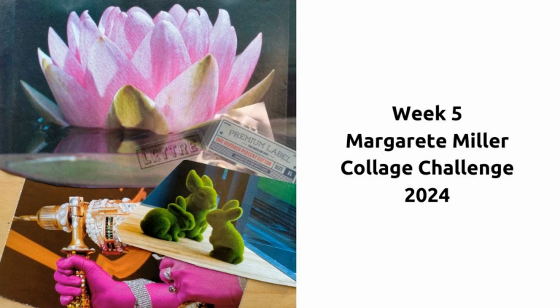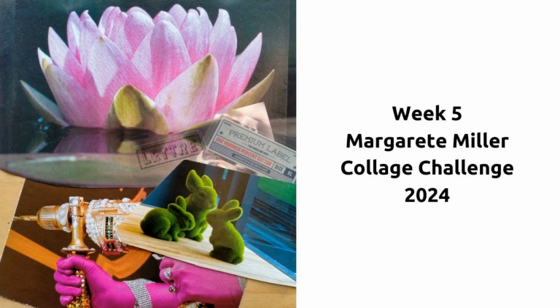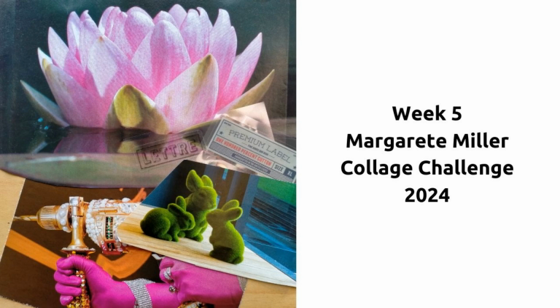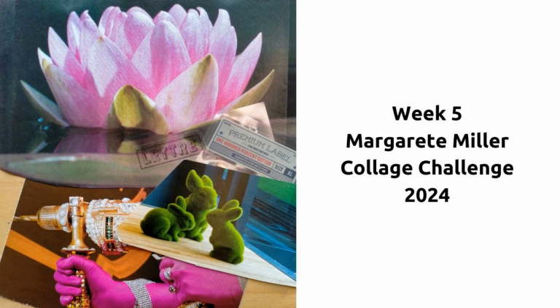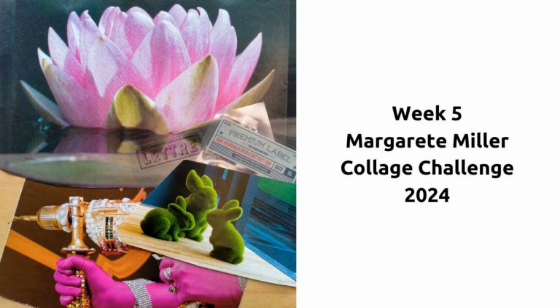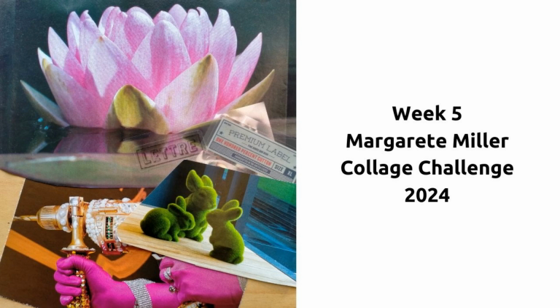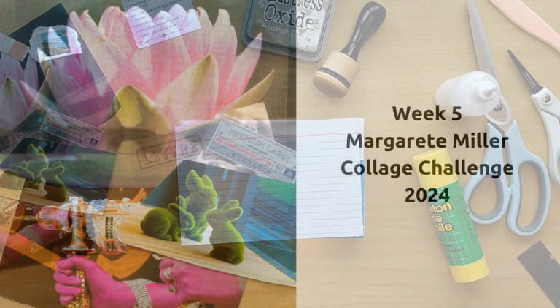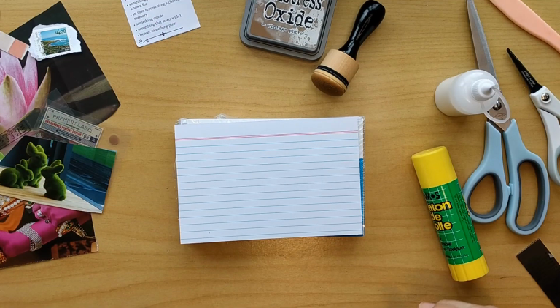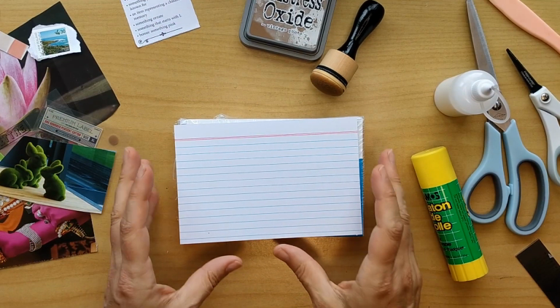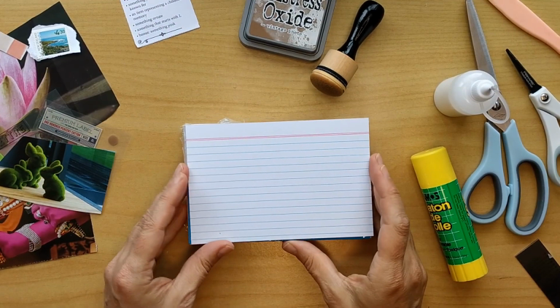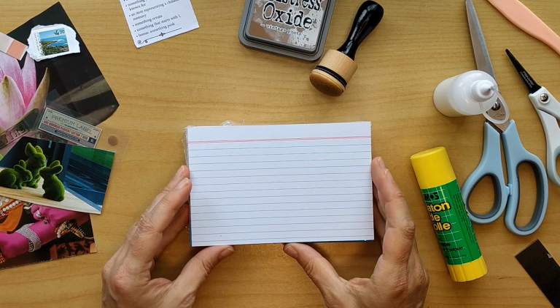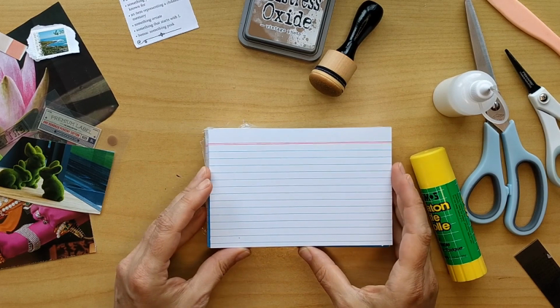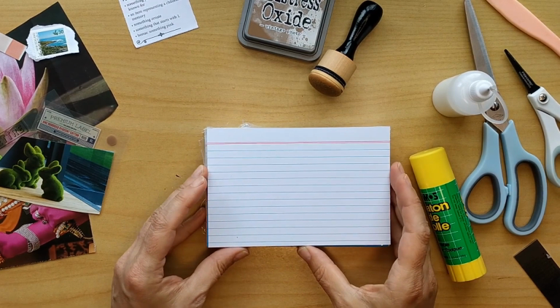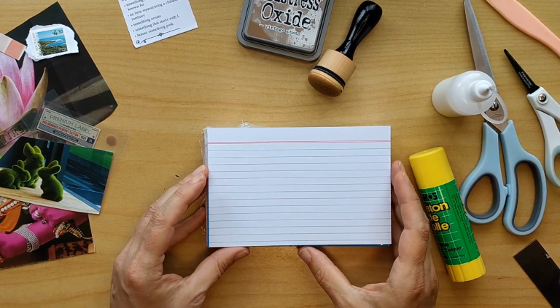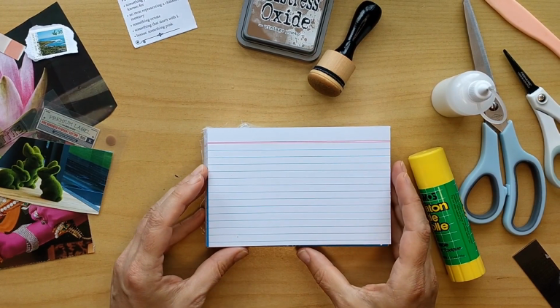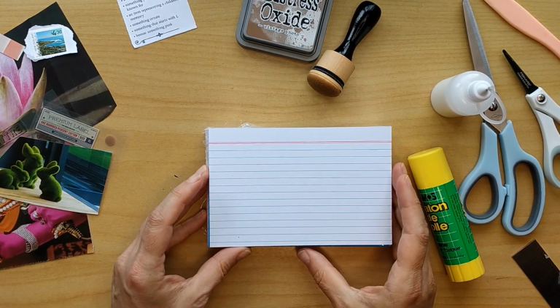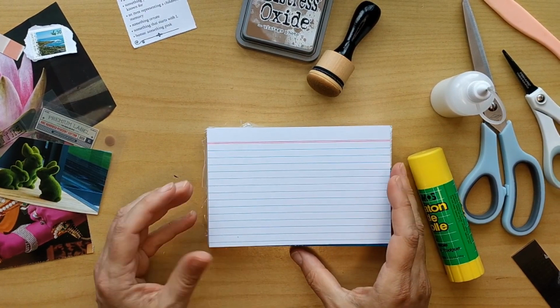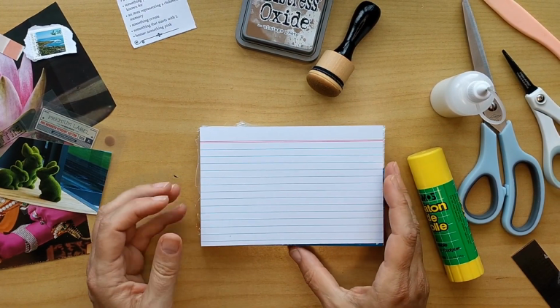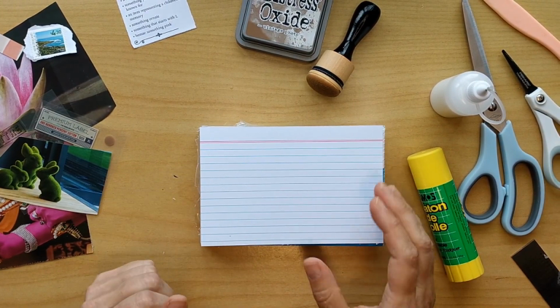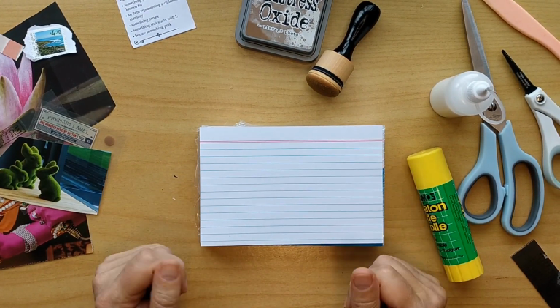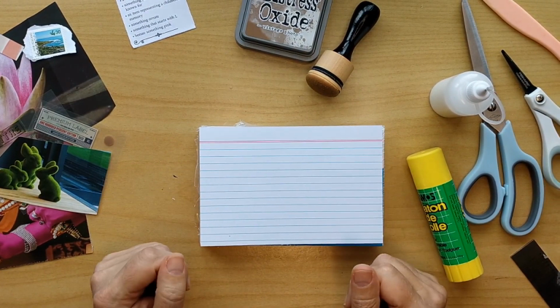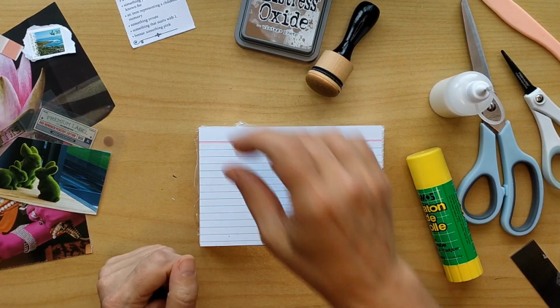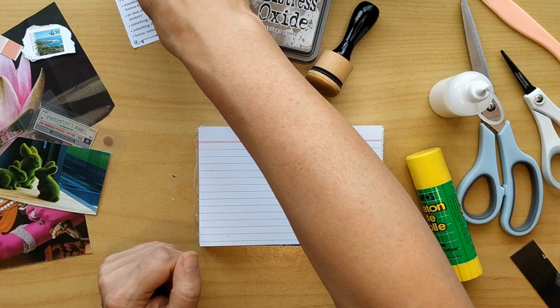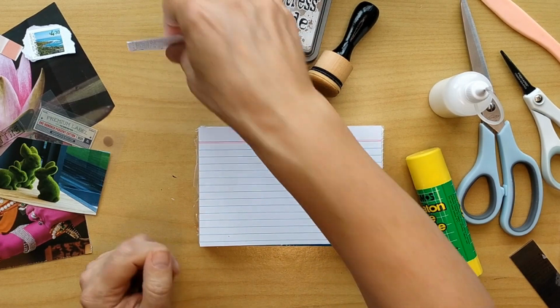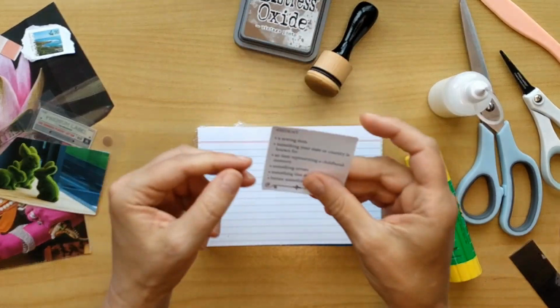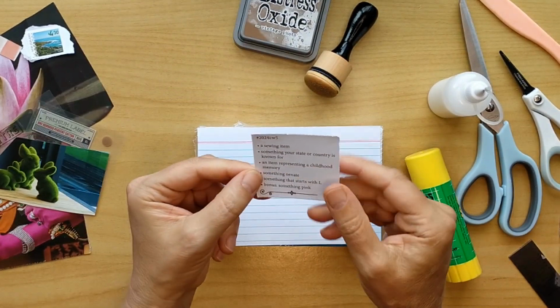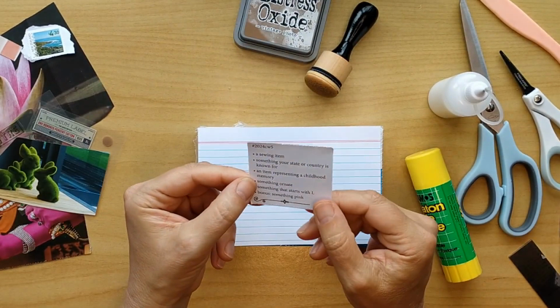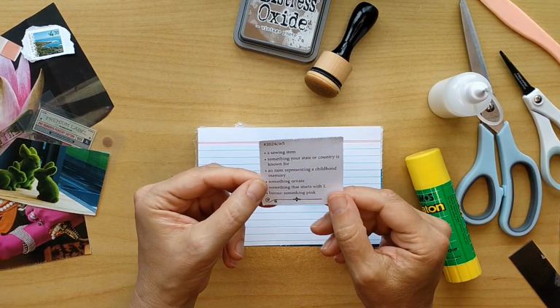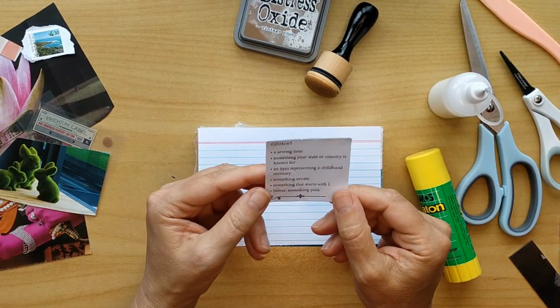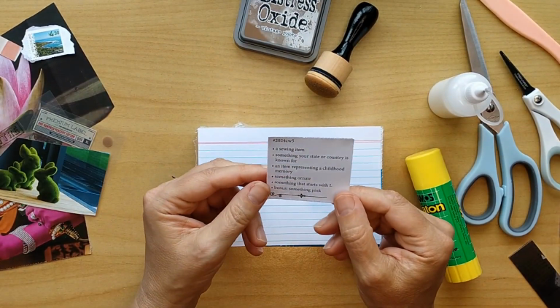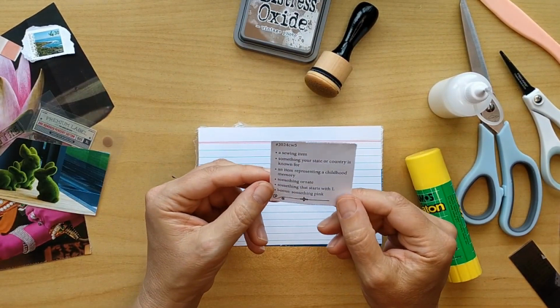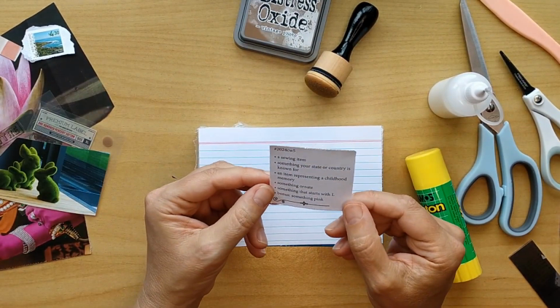Welcome back. We have week five of the Margaret Miller Collage Challenge 2024, and I'm glad you found your way back to my channel. Let's start with our weekly prompts for this week.